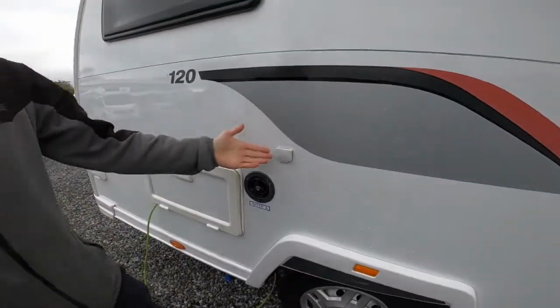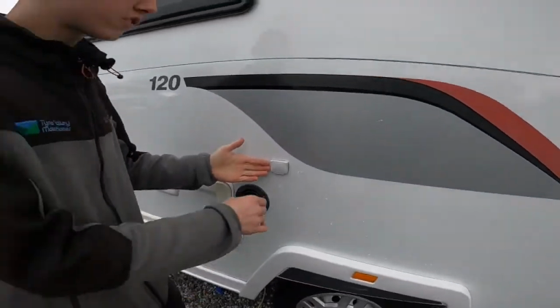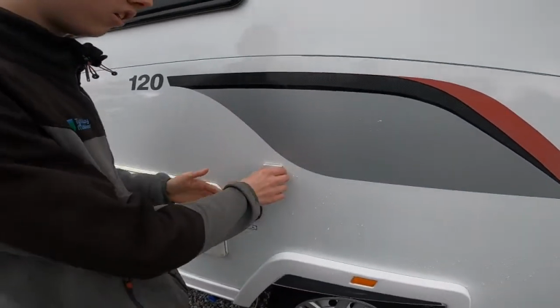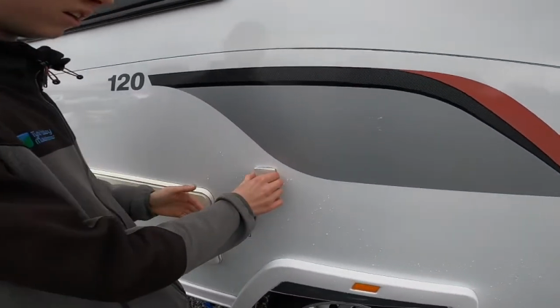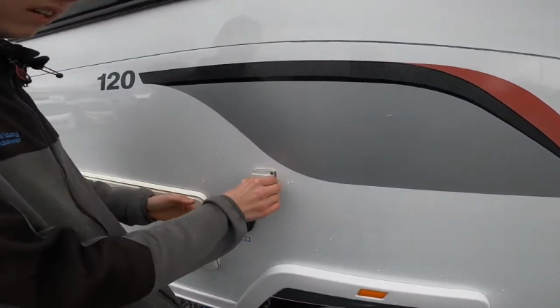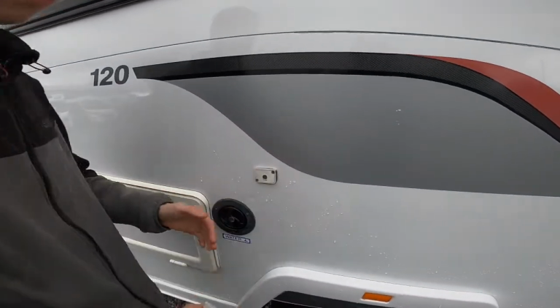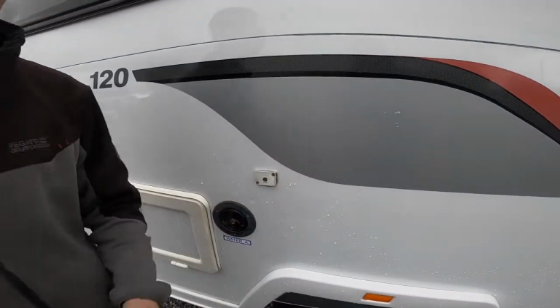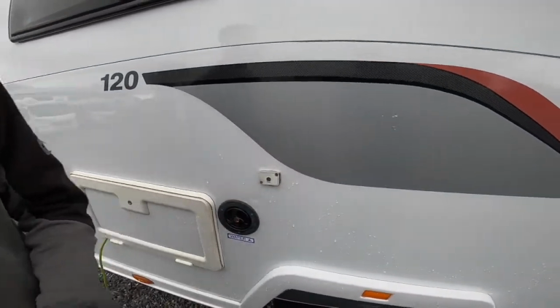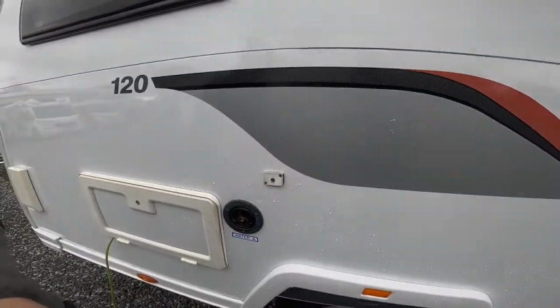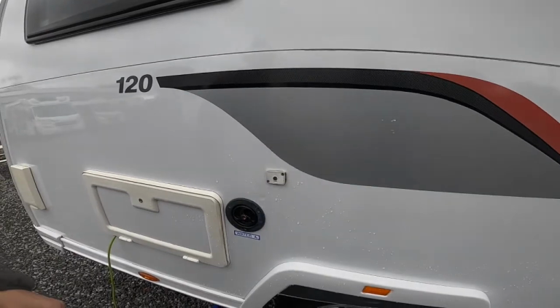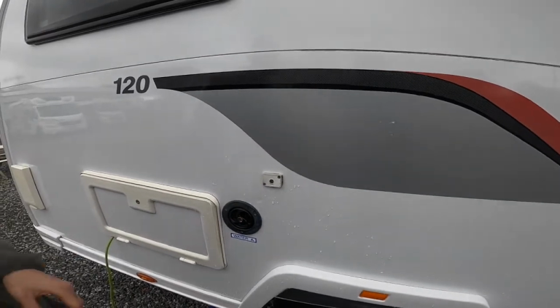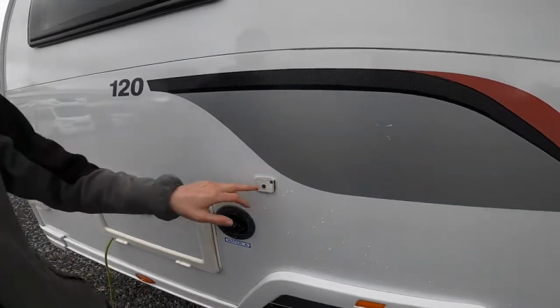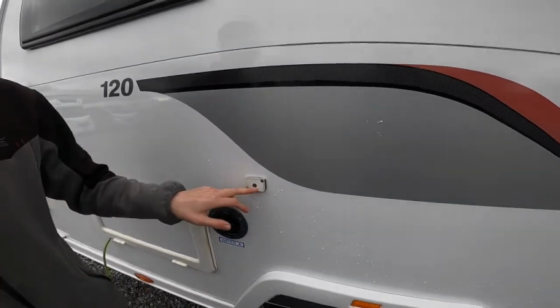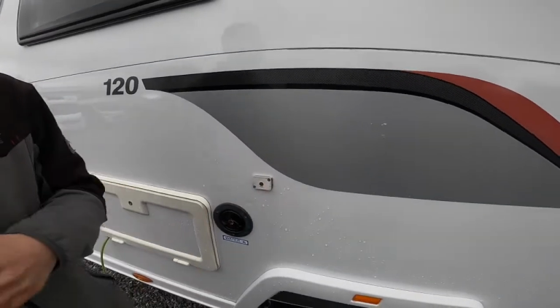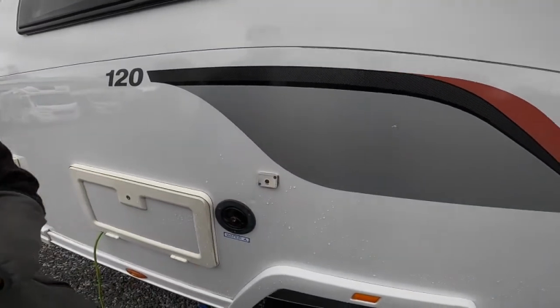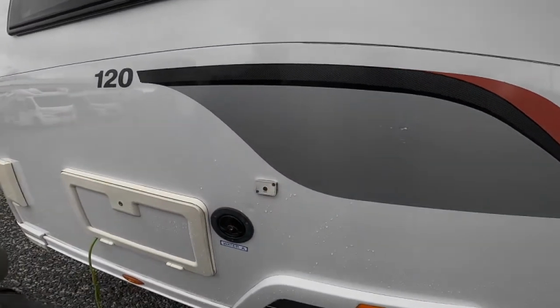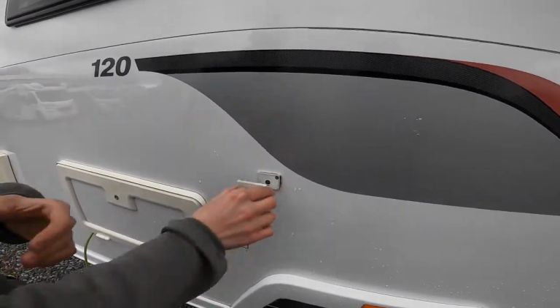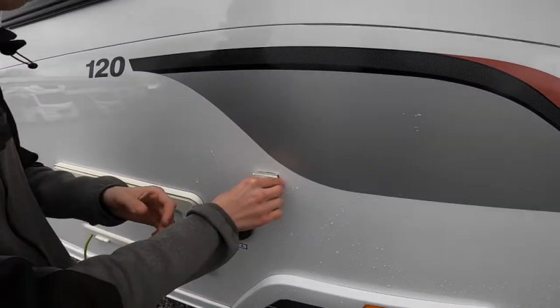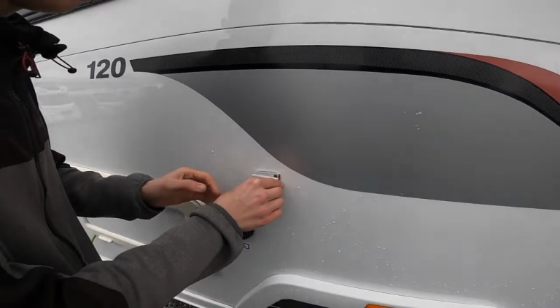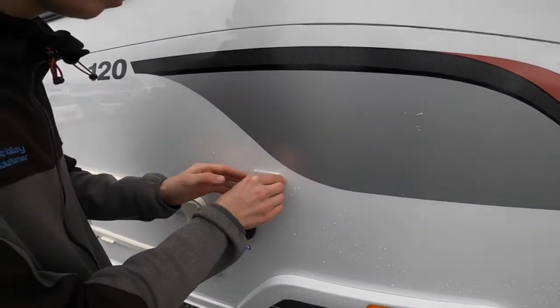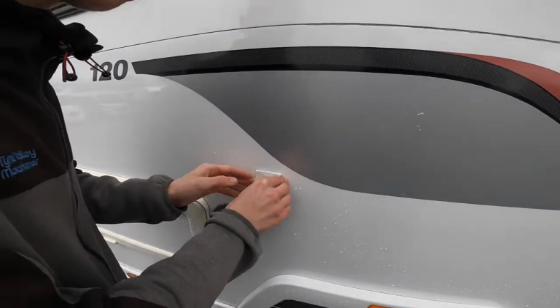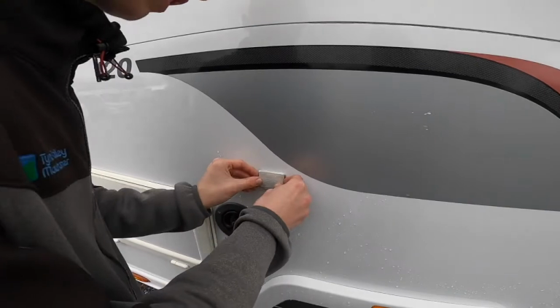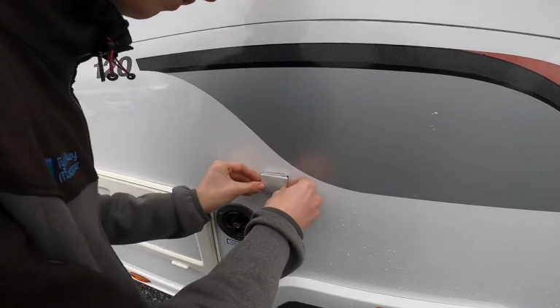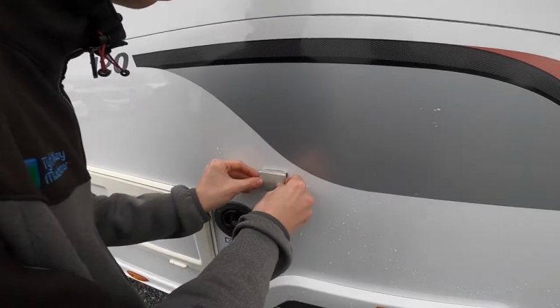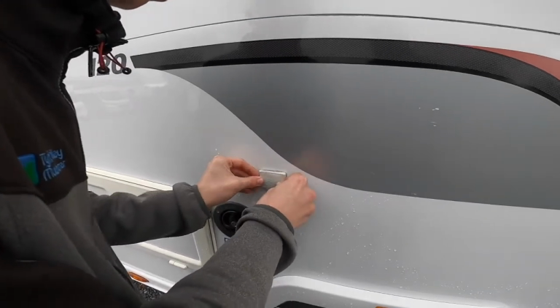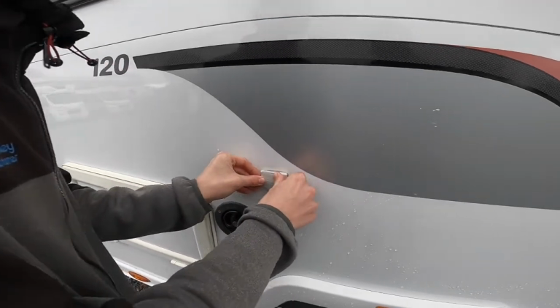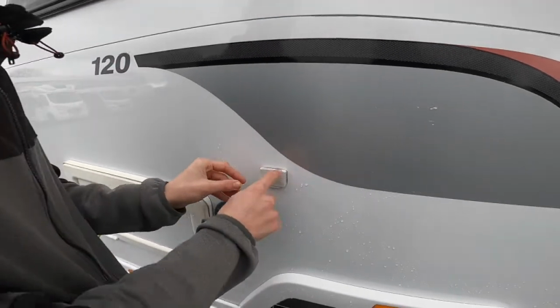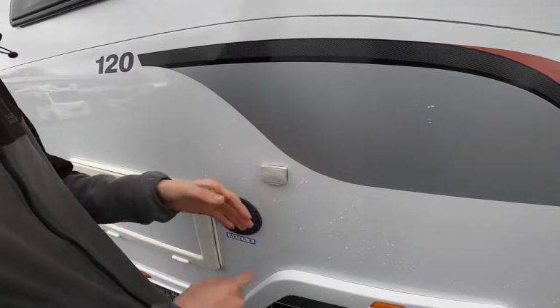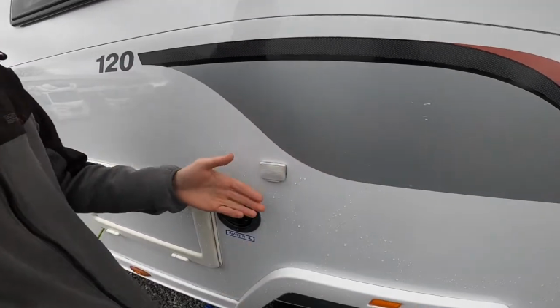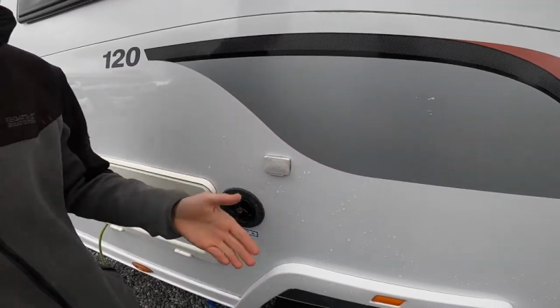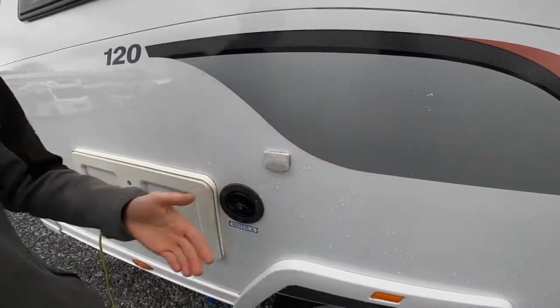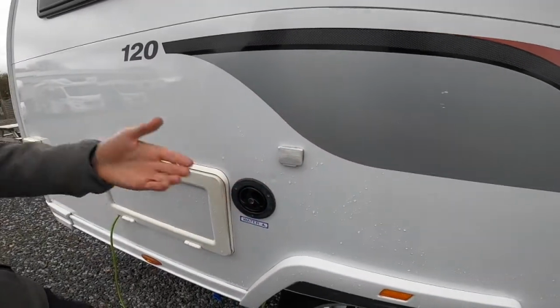We've got an external TV point, so if you're on a super pitch you can get a length of coax and connect to their aerial. But you do have an aerial on the vehicle yourself, which is more useful on hard to reach signal pitches.